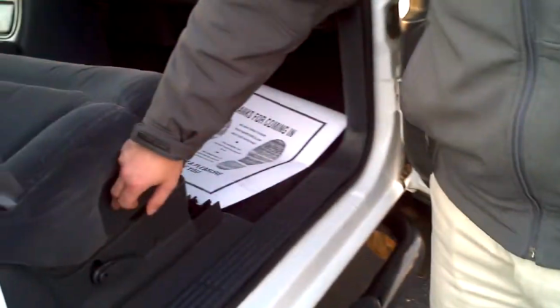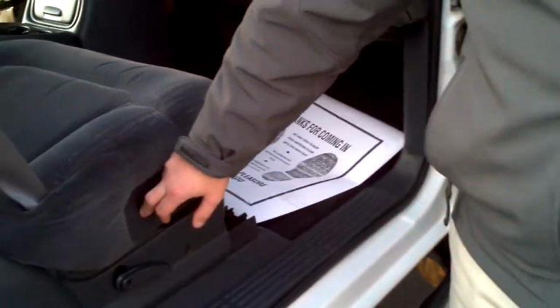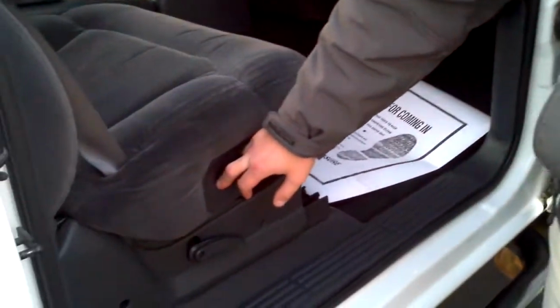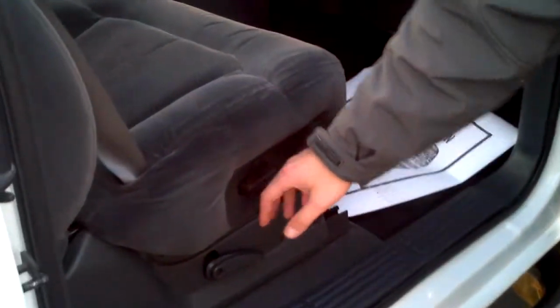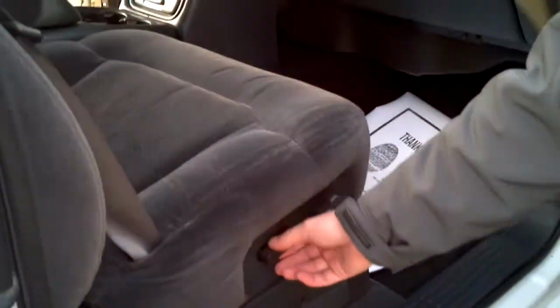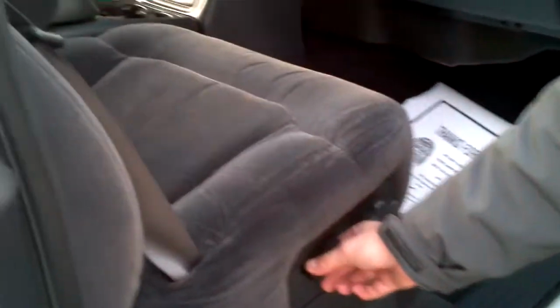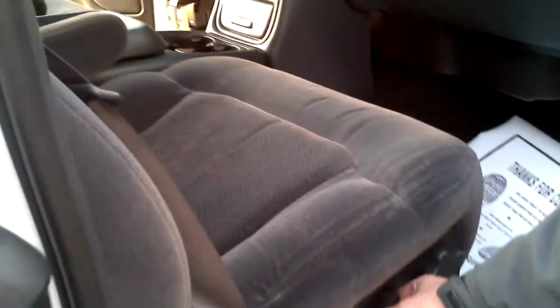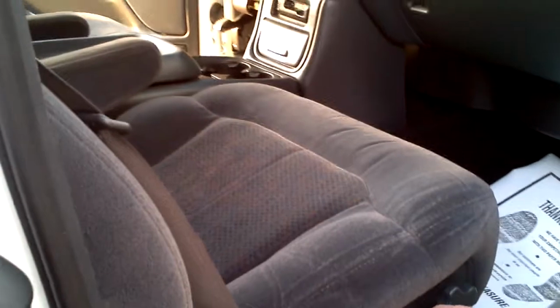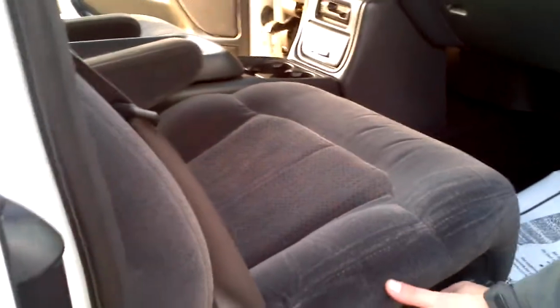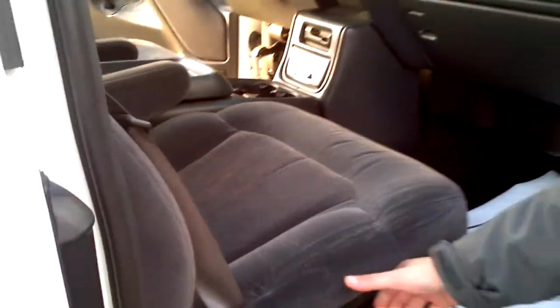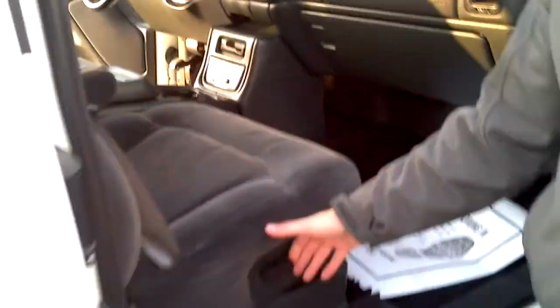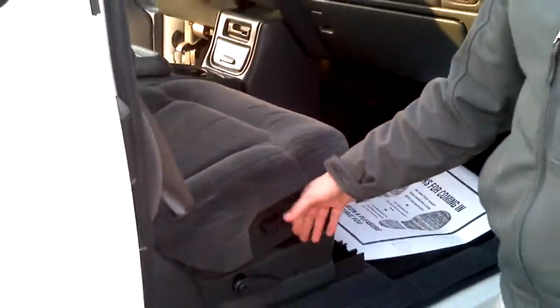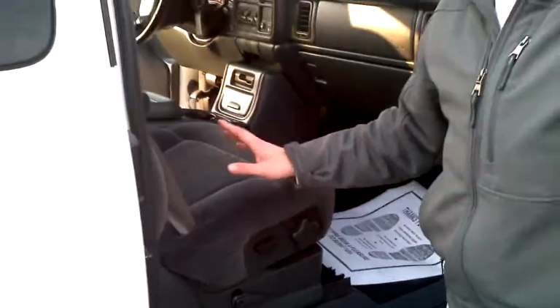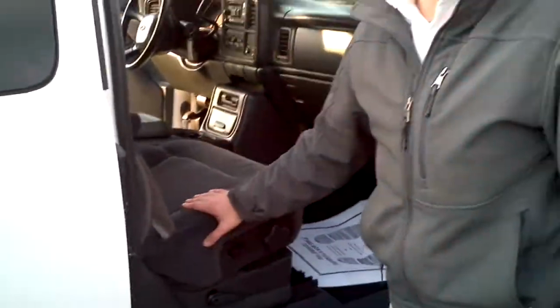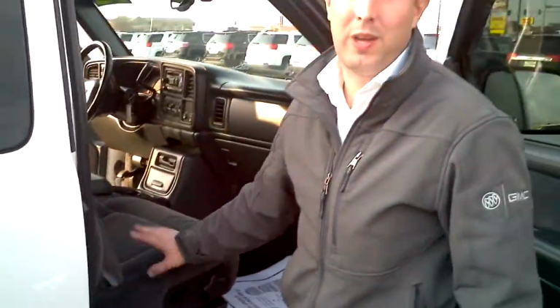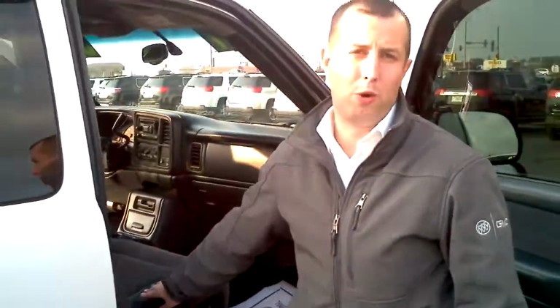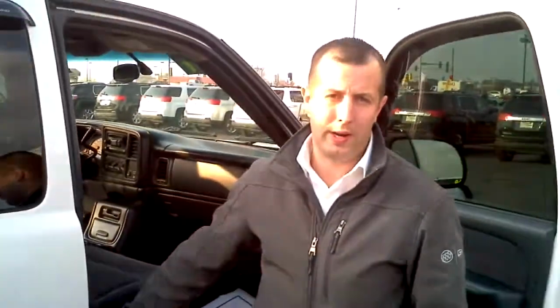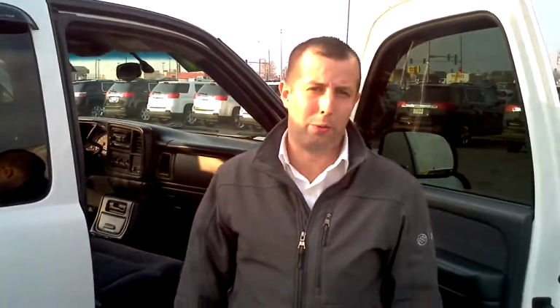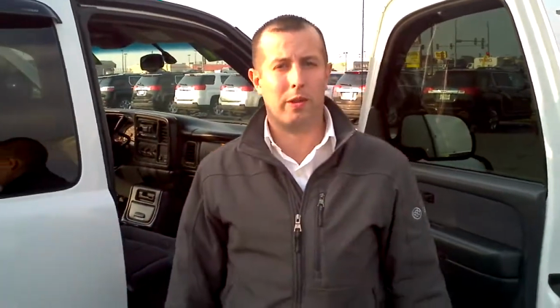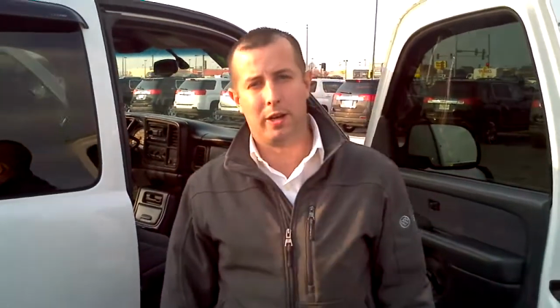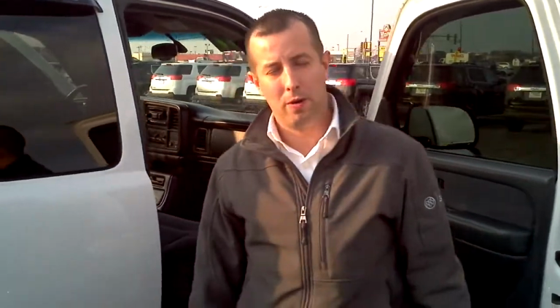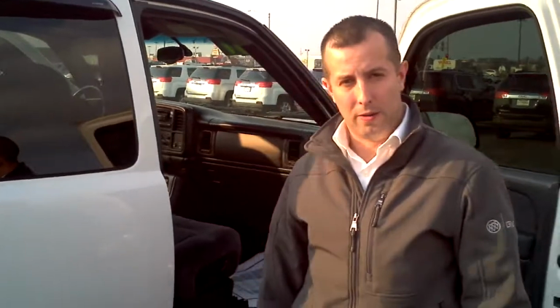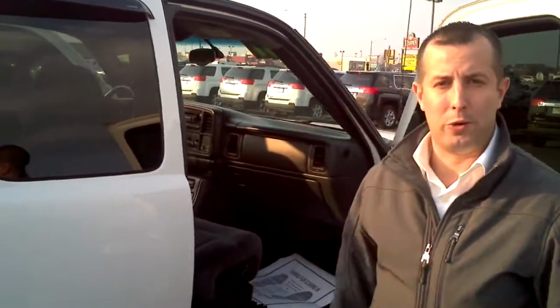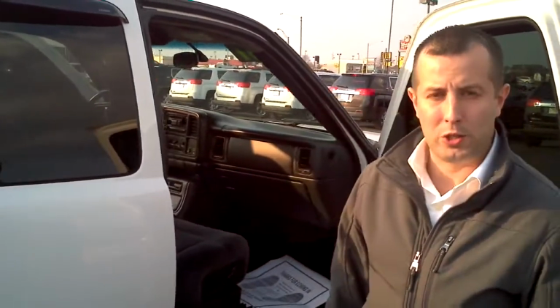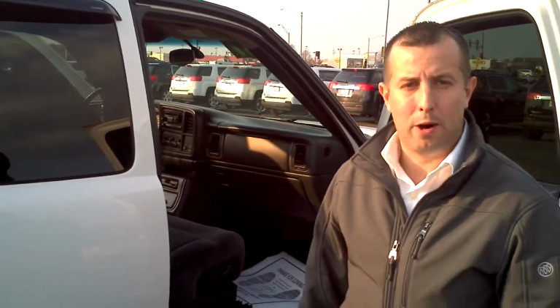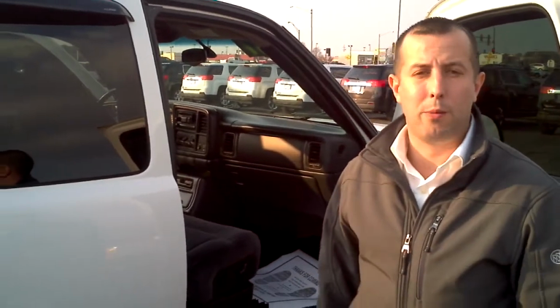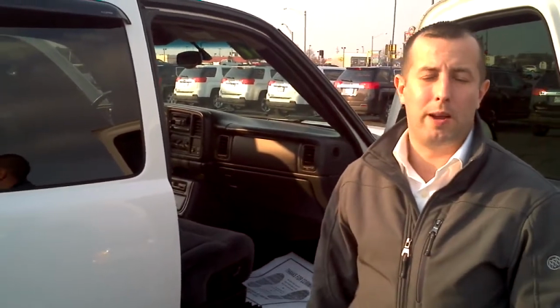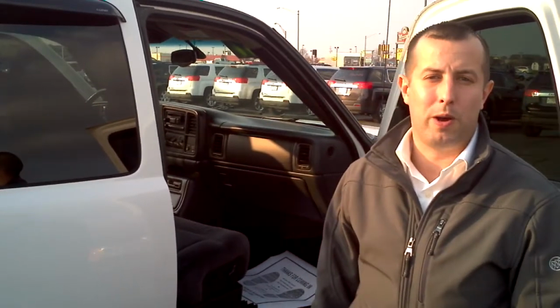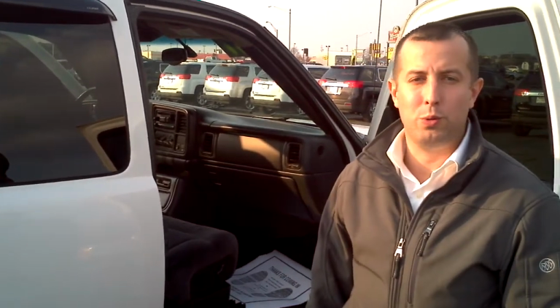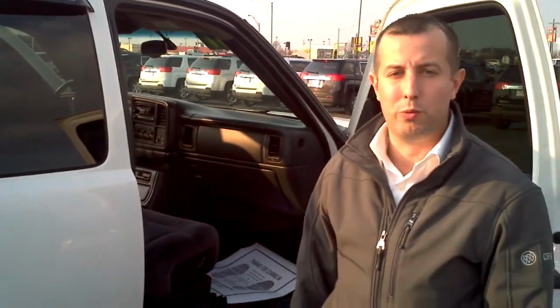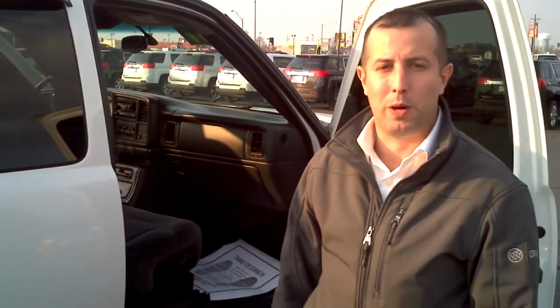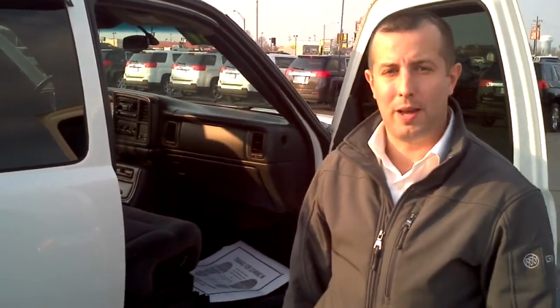It does have a power passenger seat as well. This is another truck we just took in — local trade — another one we're really excited about. Love to answer any questions you have on it. 815-252-0241. Thanks a lot.